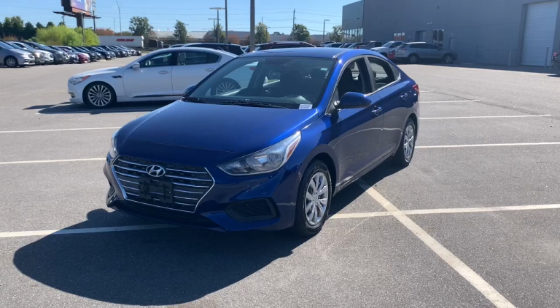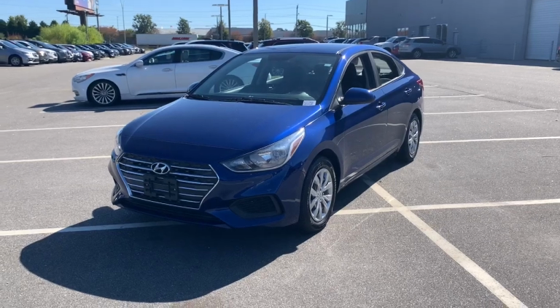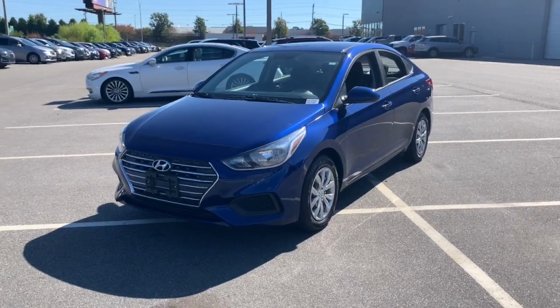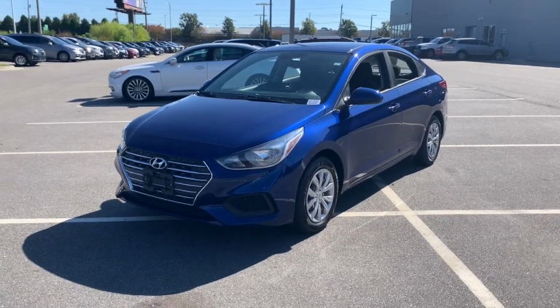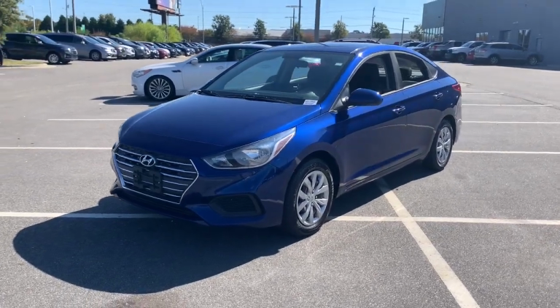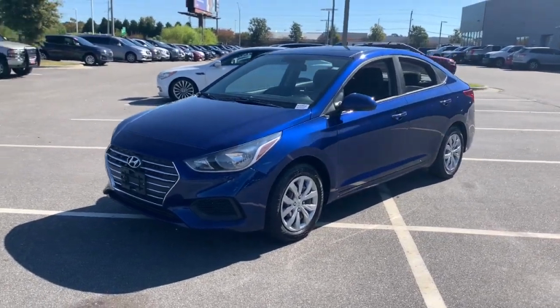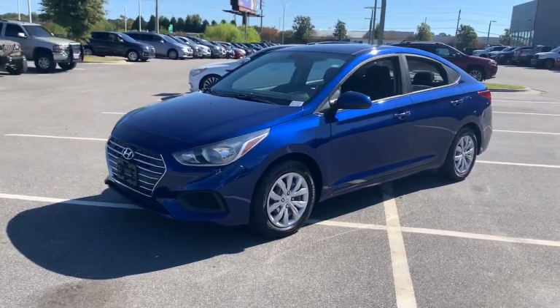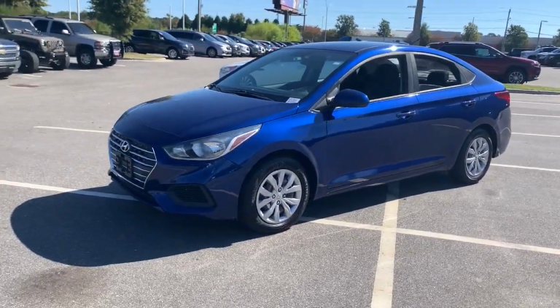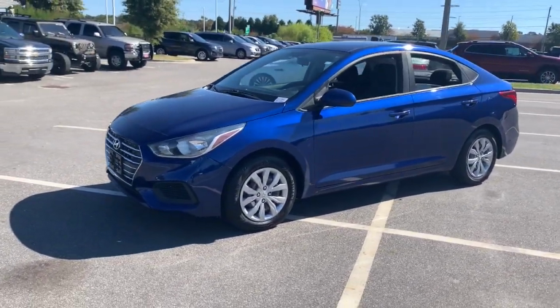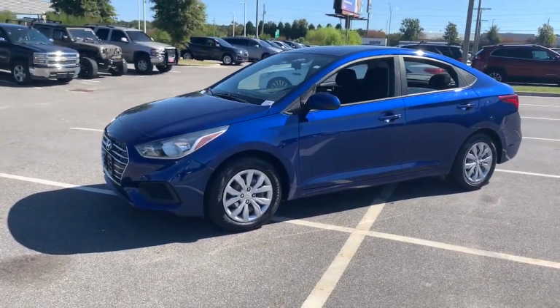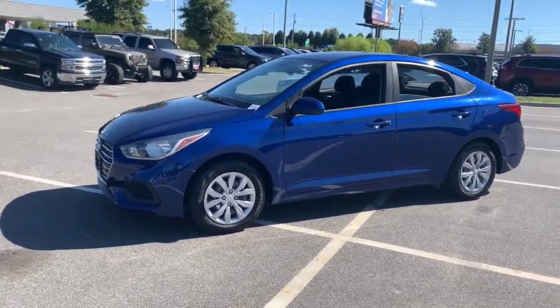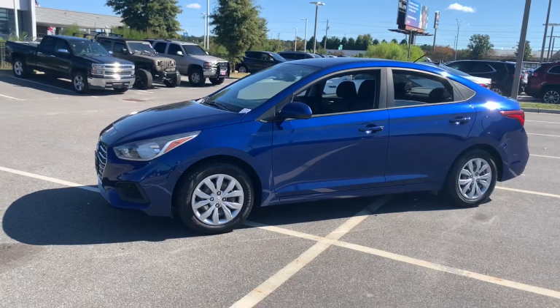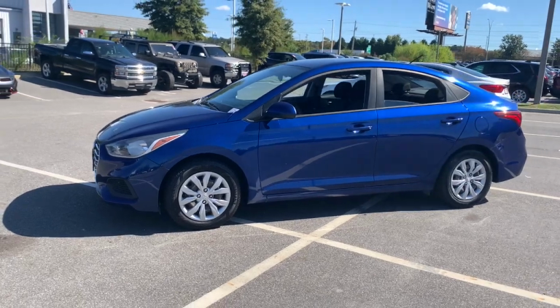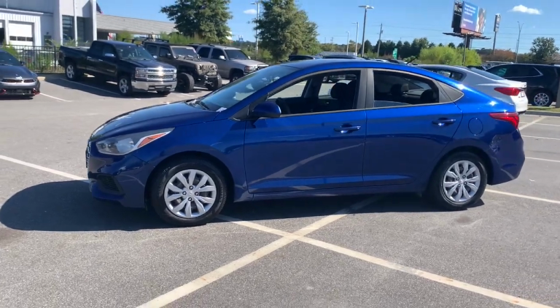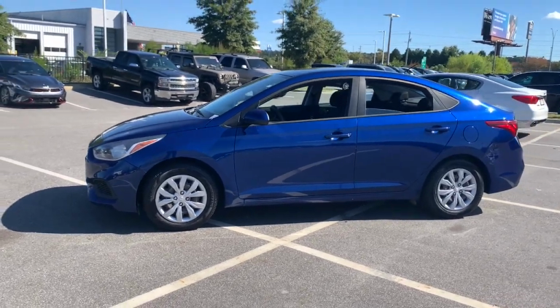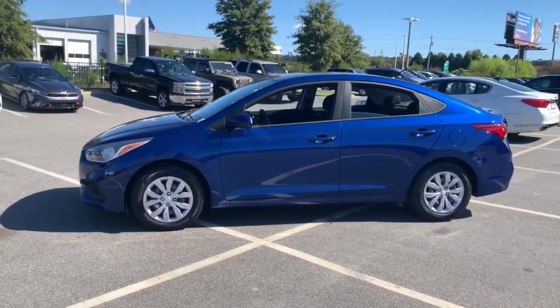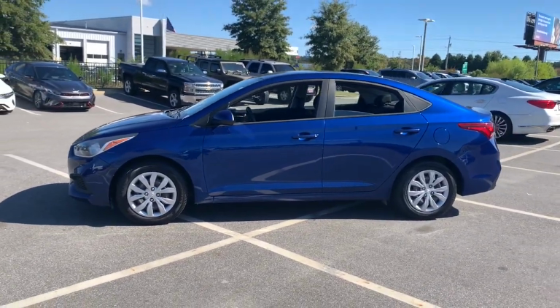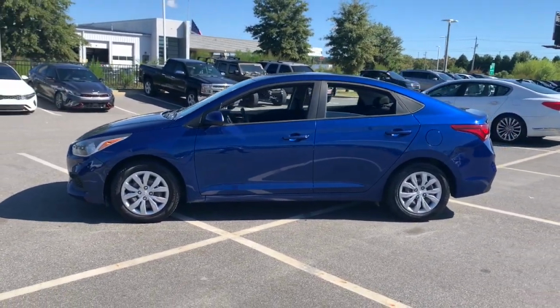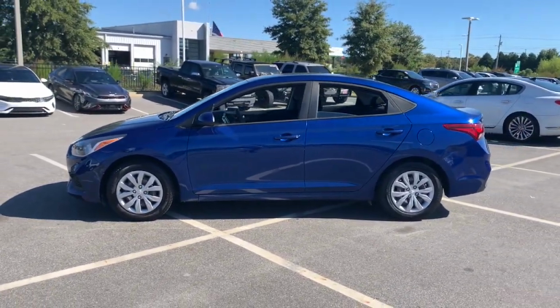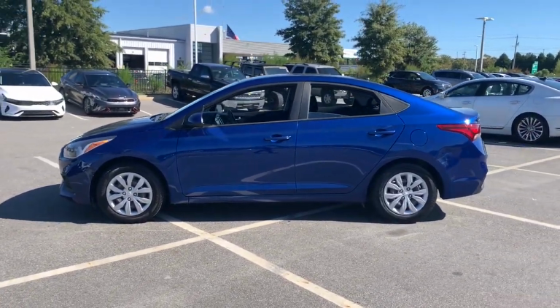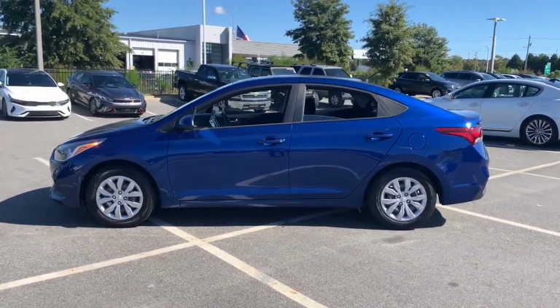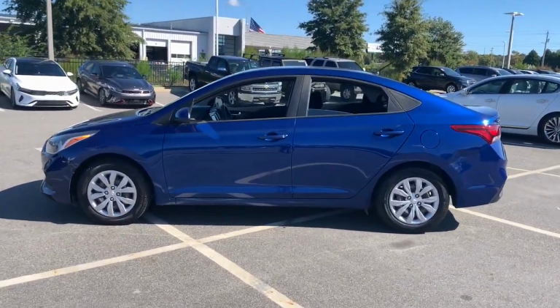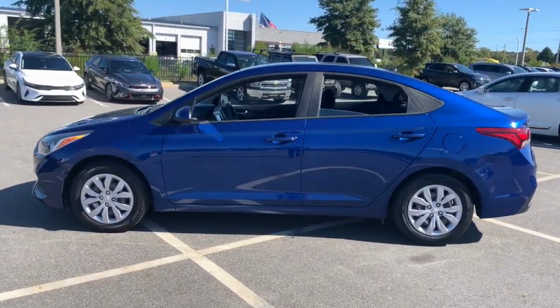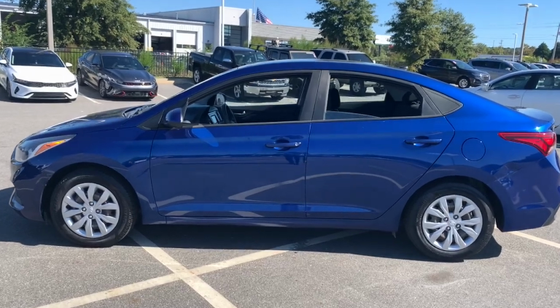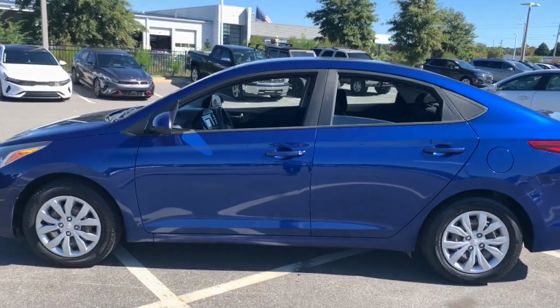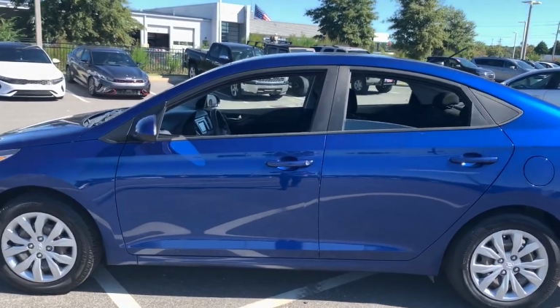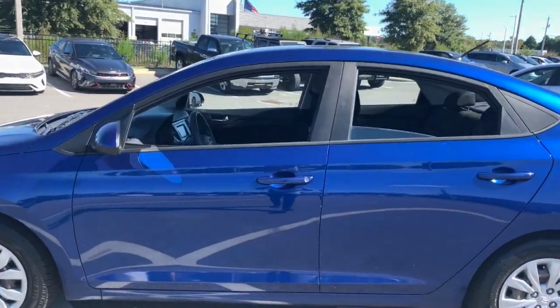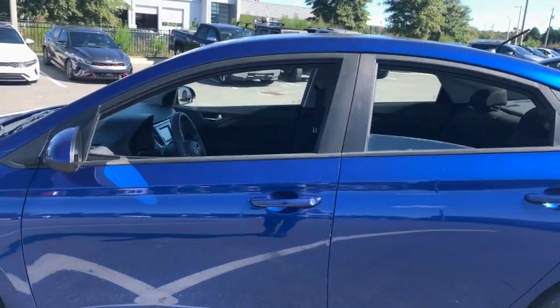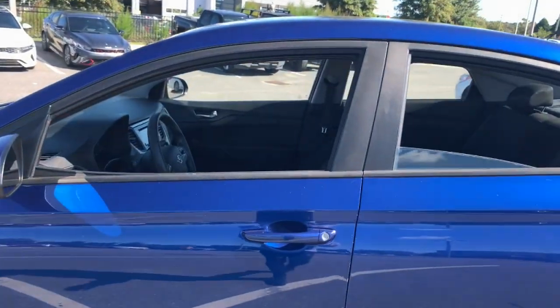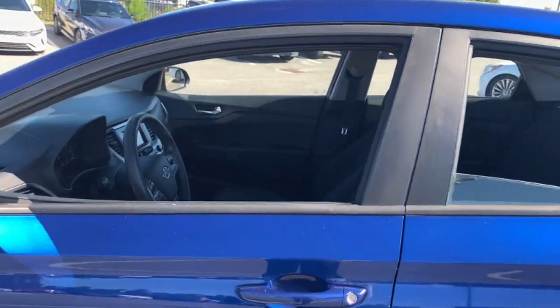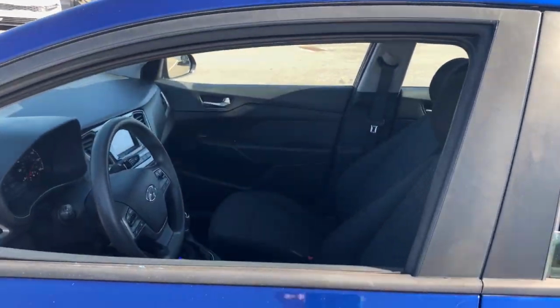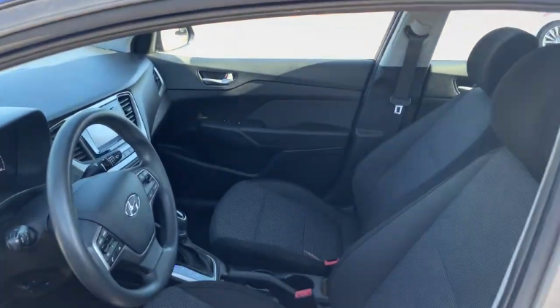You're gonna love the 2019 Hyundai Accent. With less than 90,000 miles on the odometer, this vehicle stands out from the rest. Here's an affordable way to get the features you need and the quality you want.